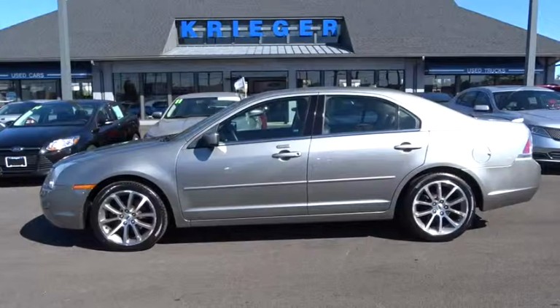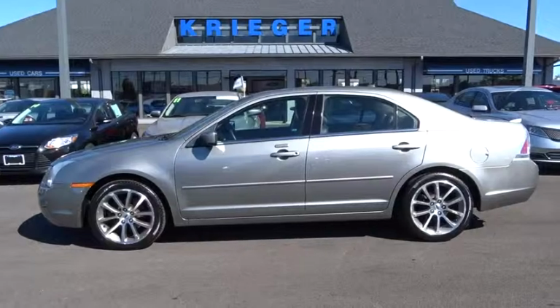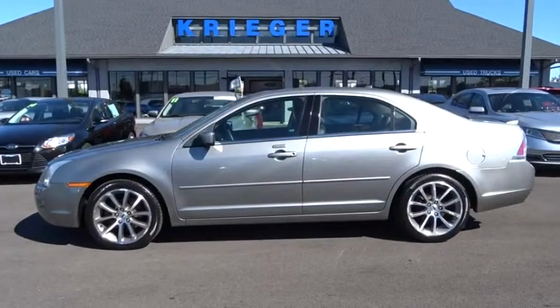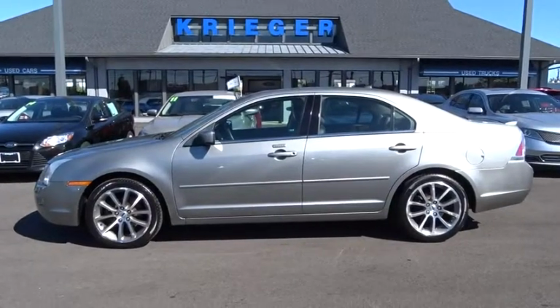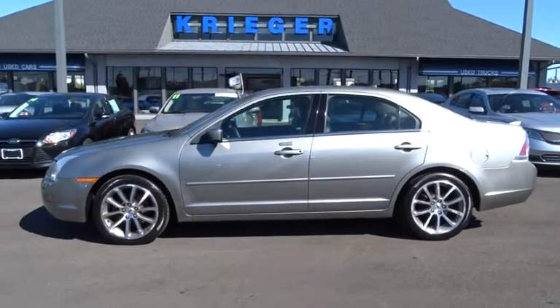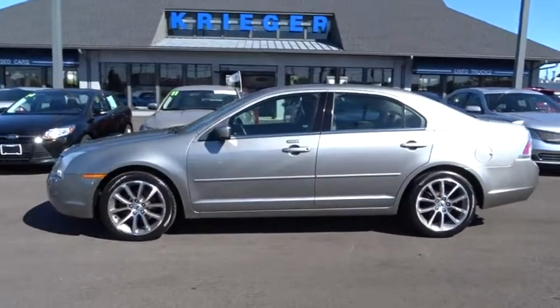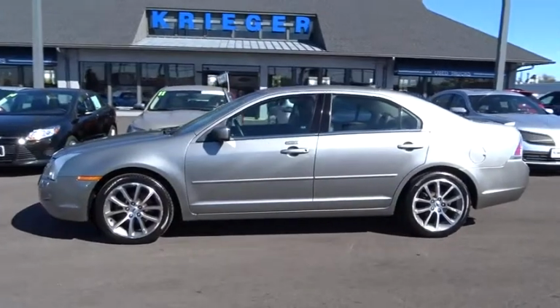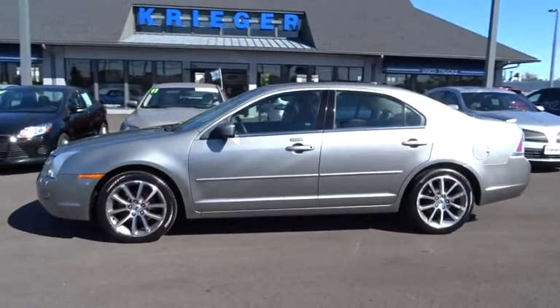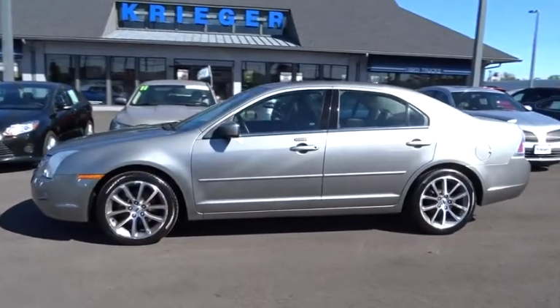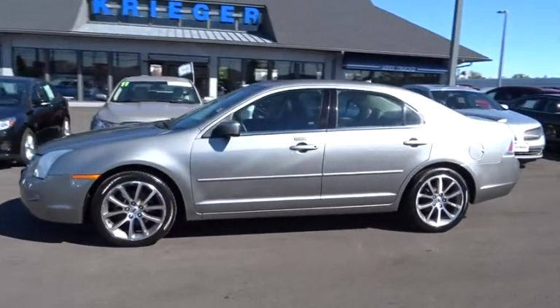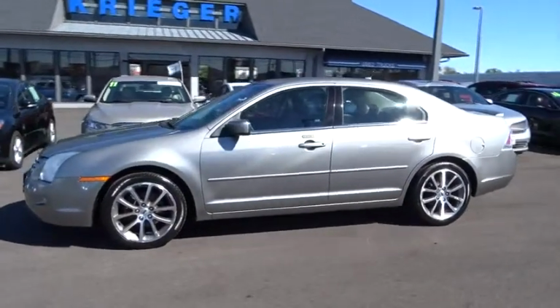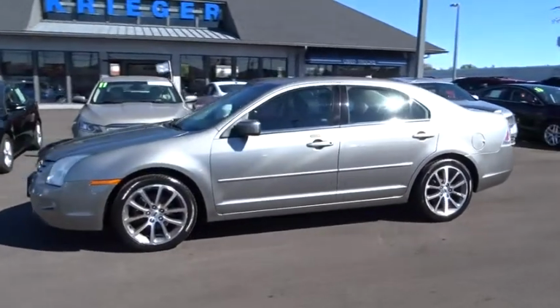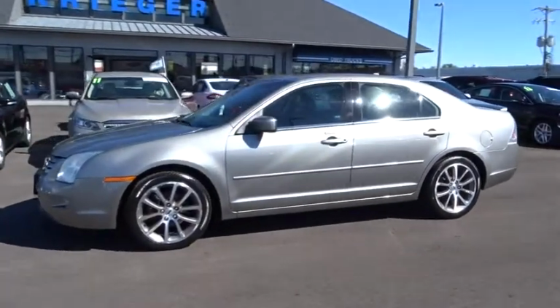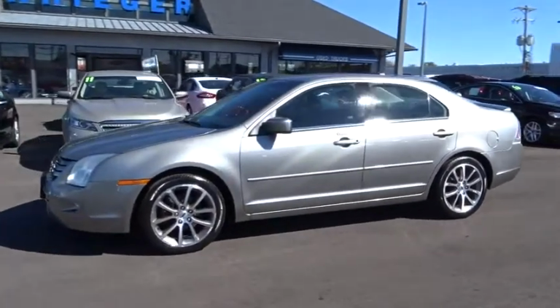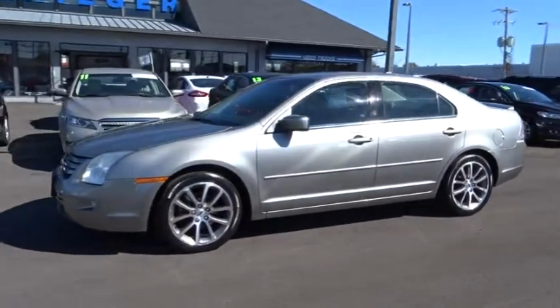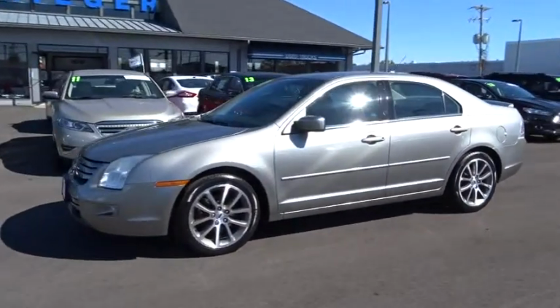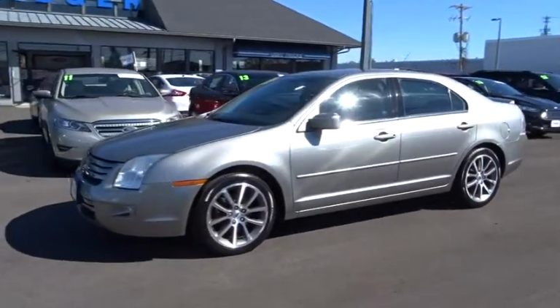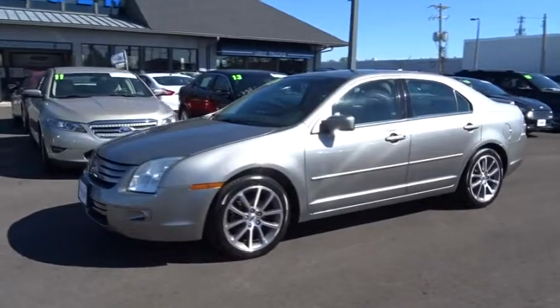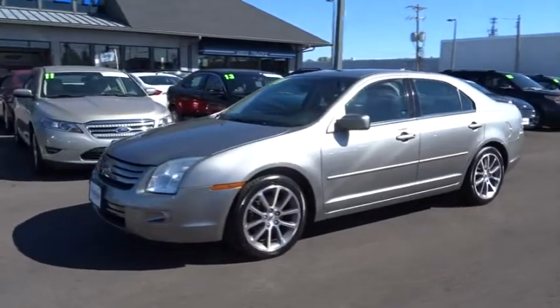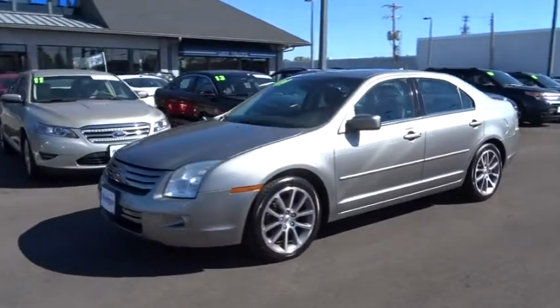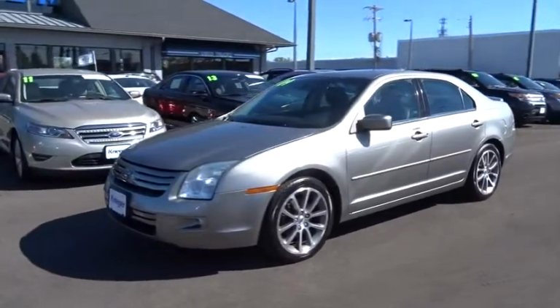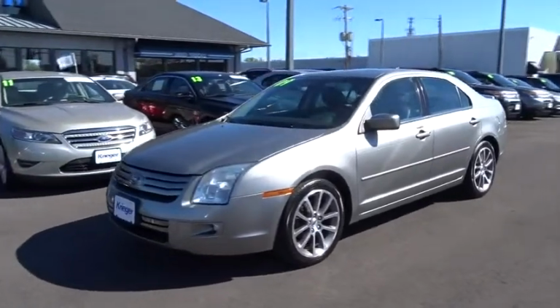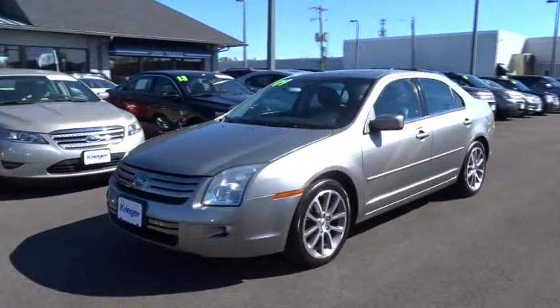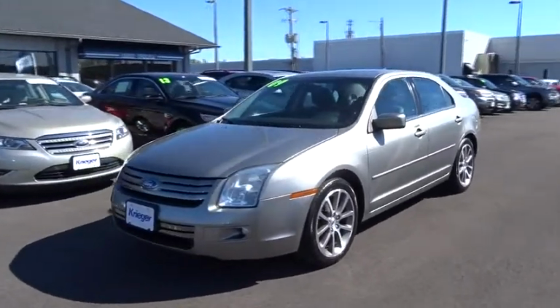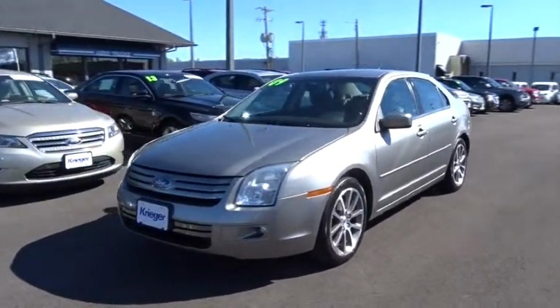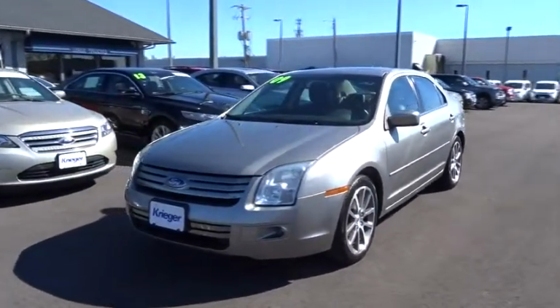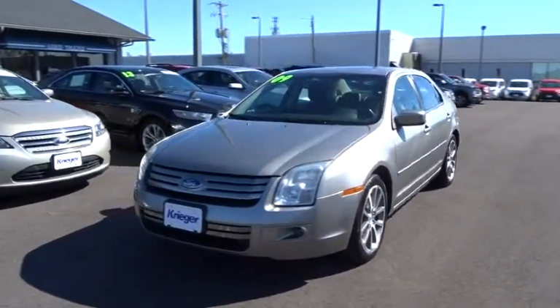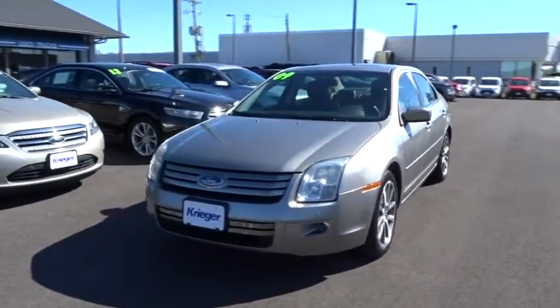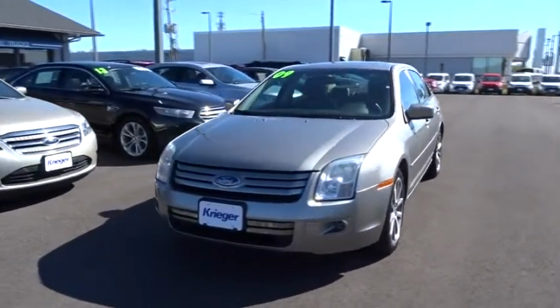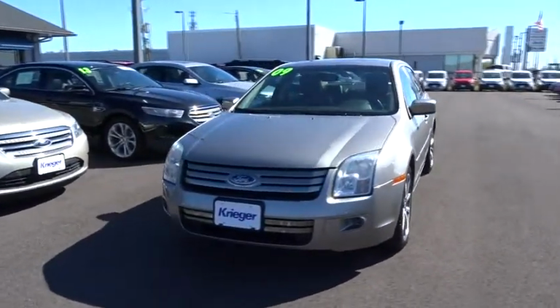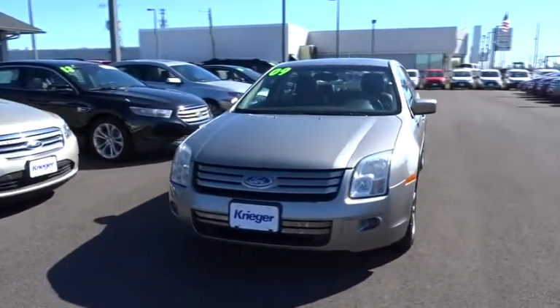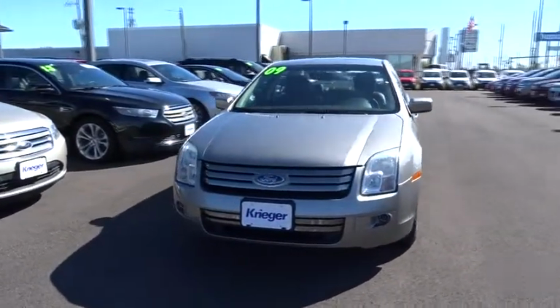The 2009 Fusion. You can have both impressive power and great economy in a Fusion. This vehicle has less than 145,000 miles.